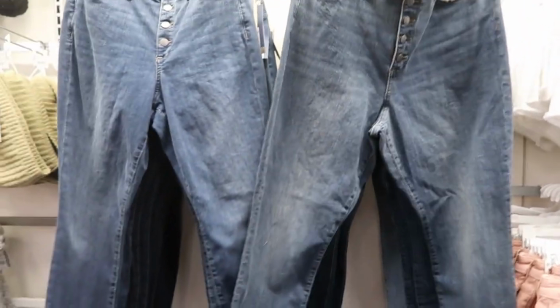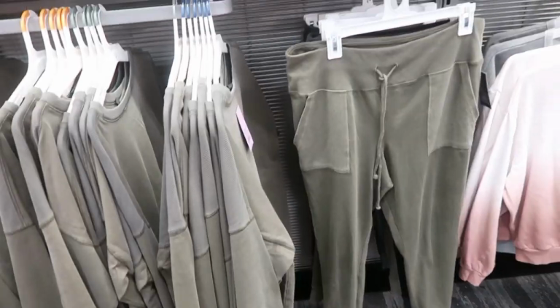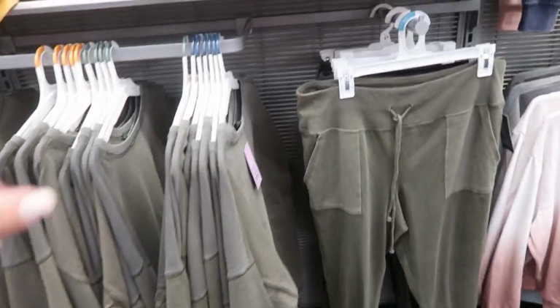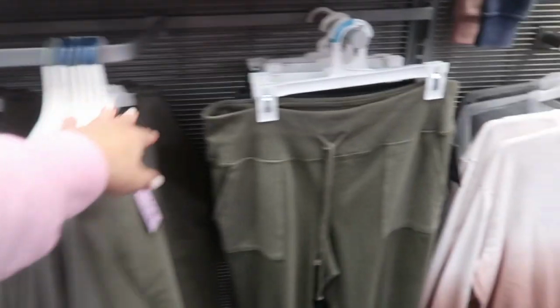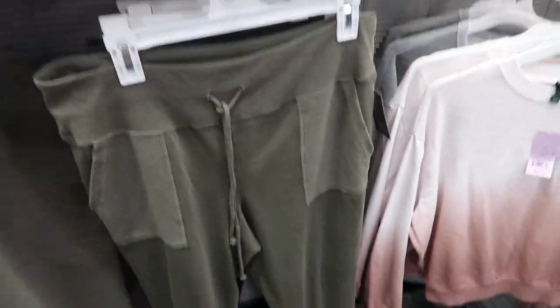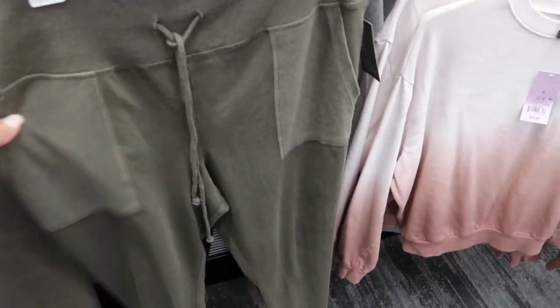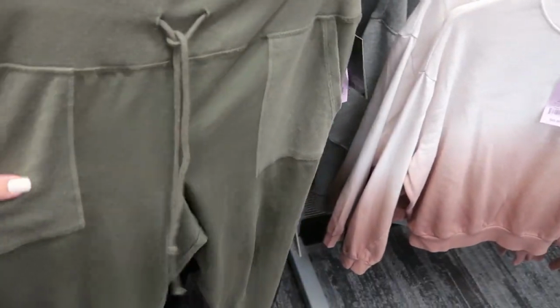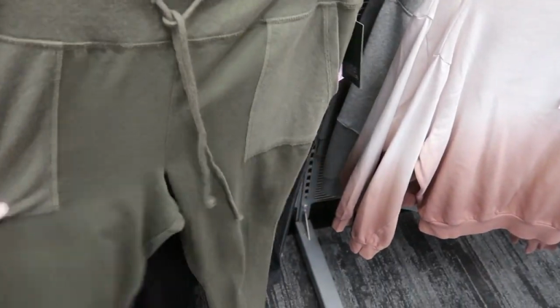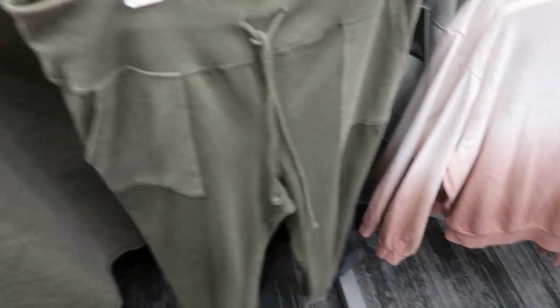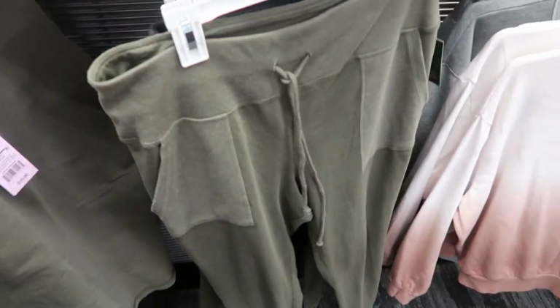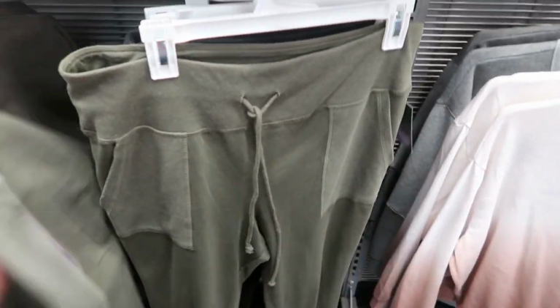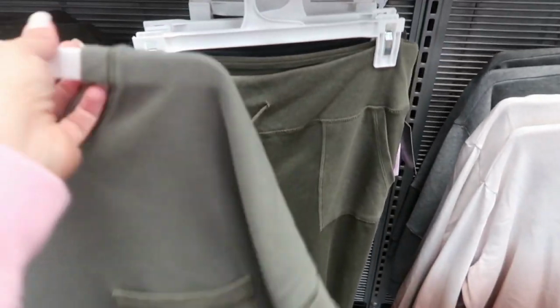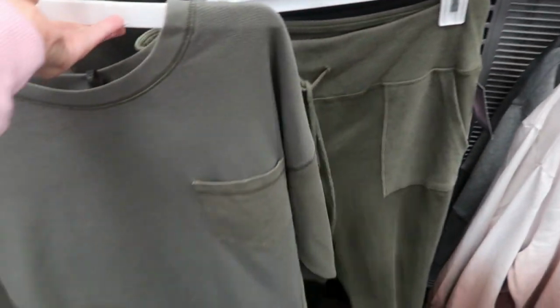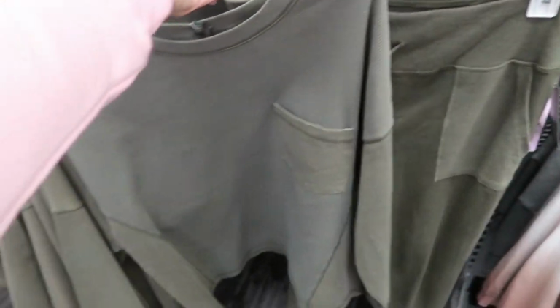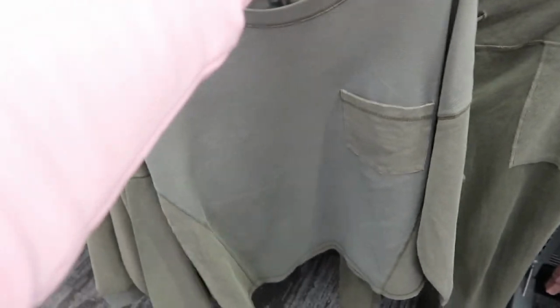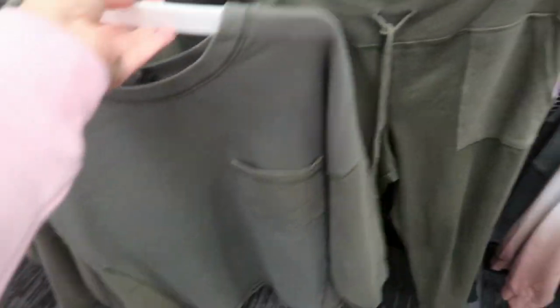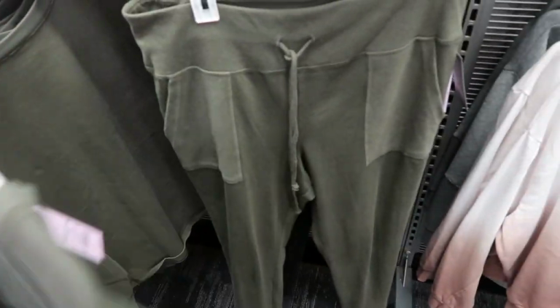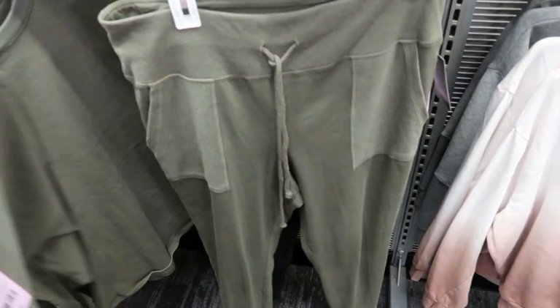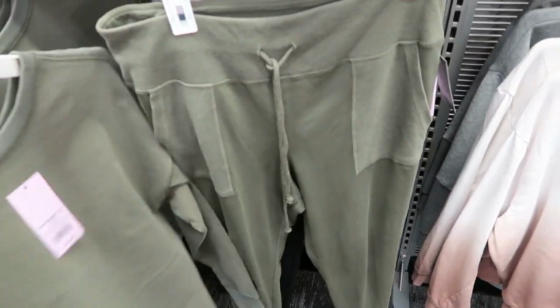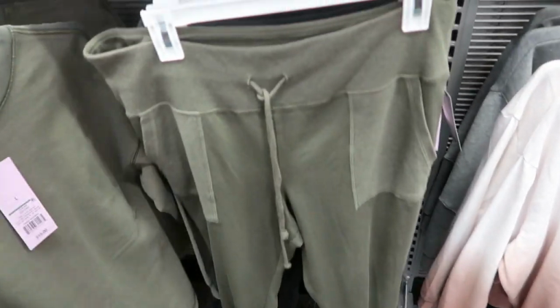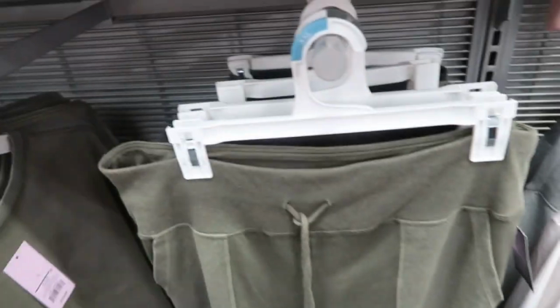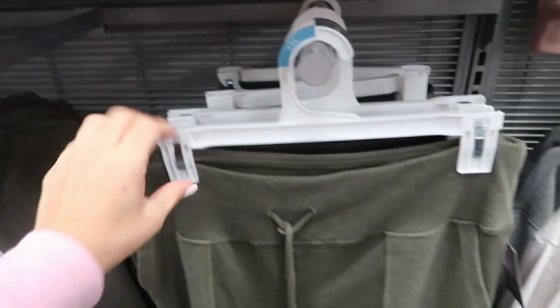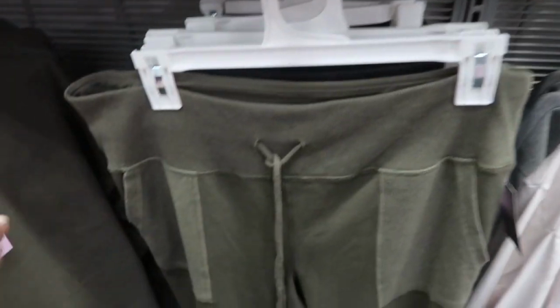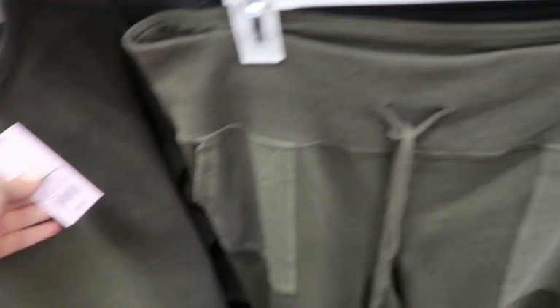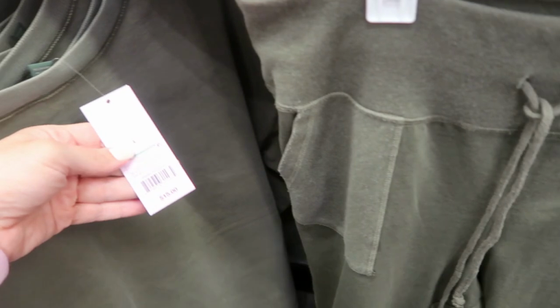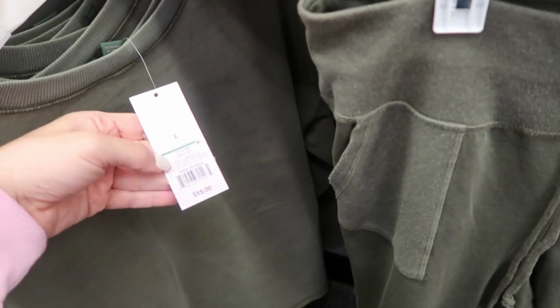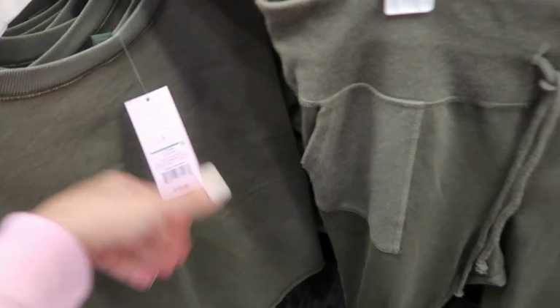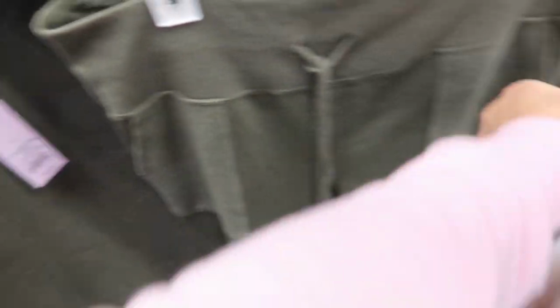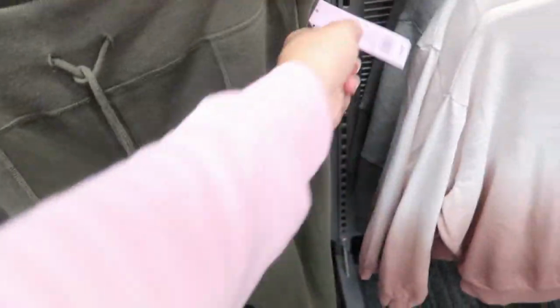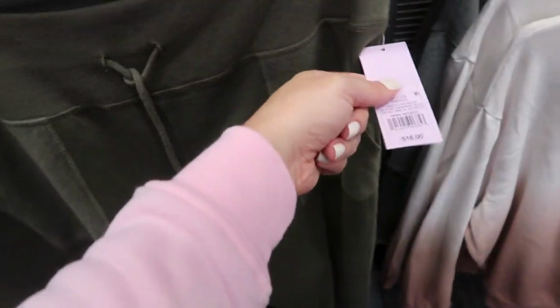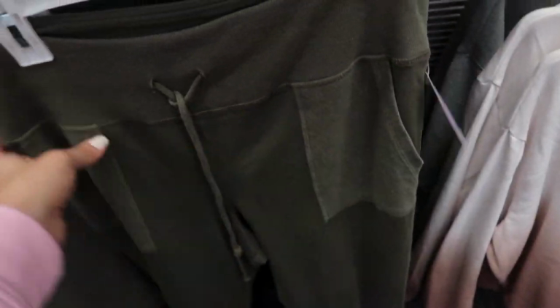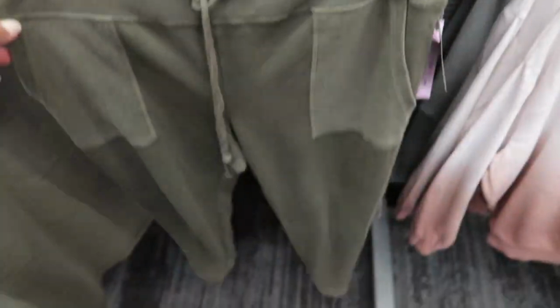I didn't realize this but I've shown both these pieces before — I didn't realize how good that pocket tee goes with those joggers. If you want a monochromatic look, this top is $15 and the joggers are $16.